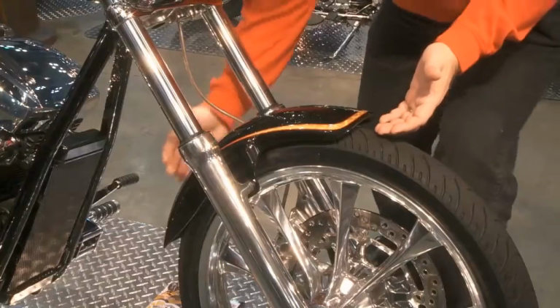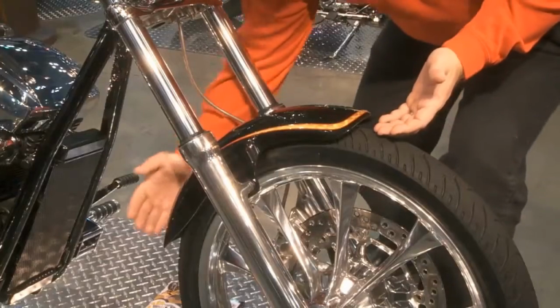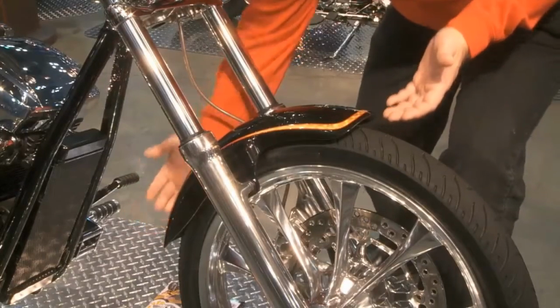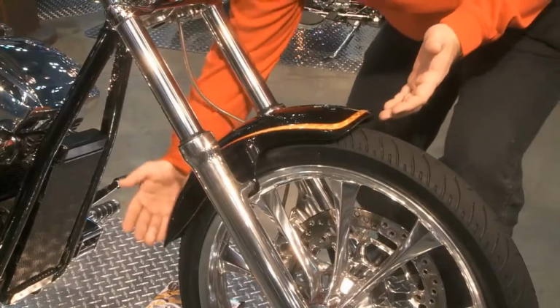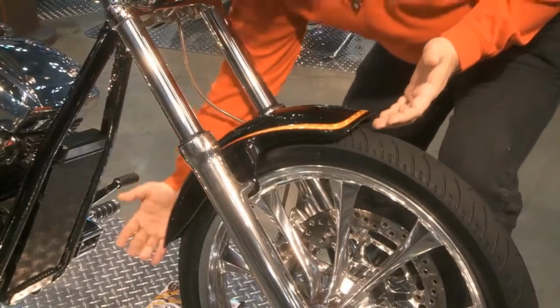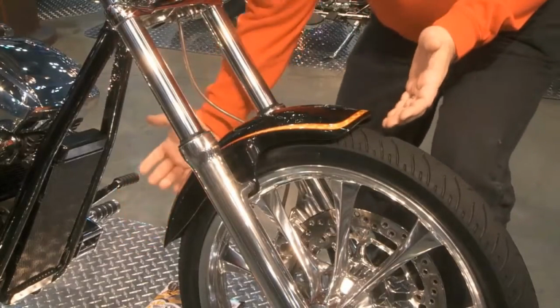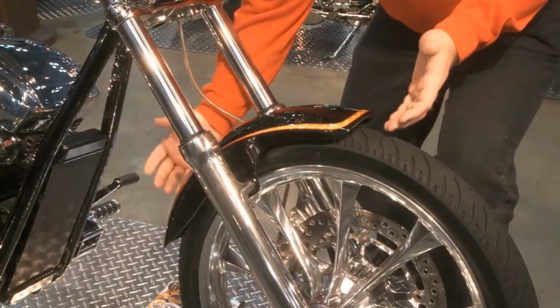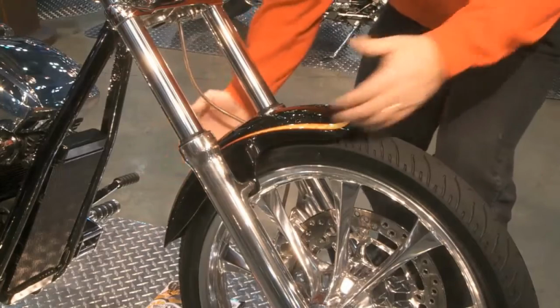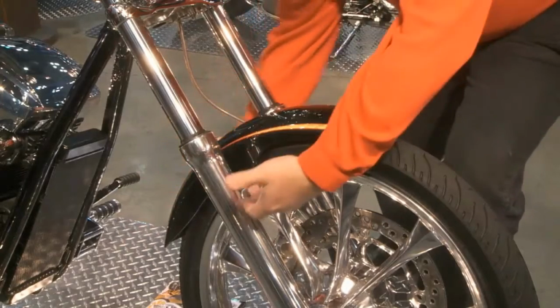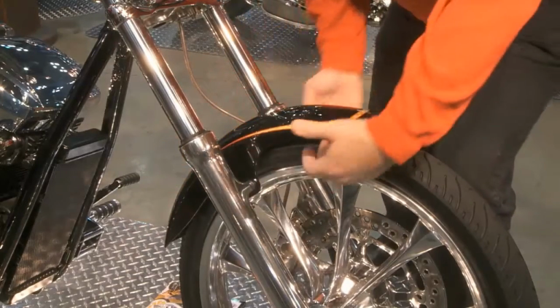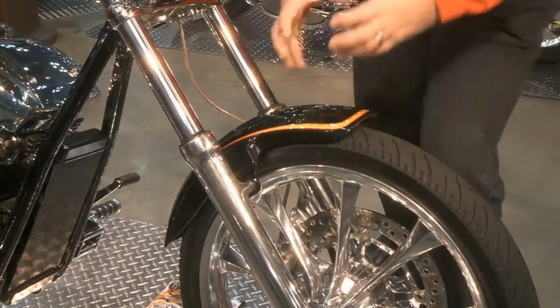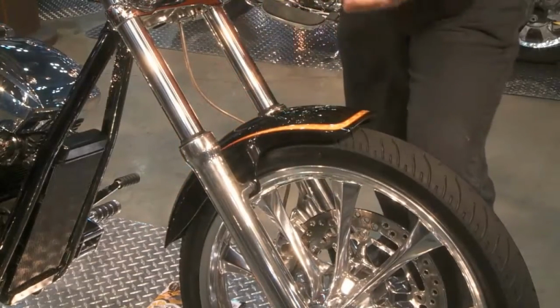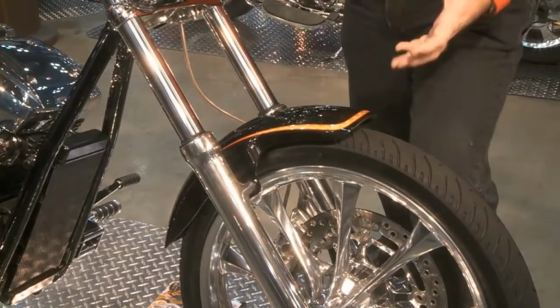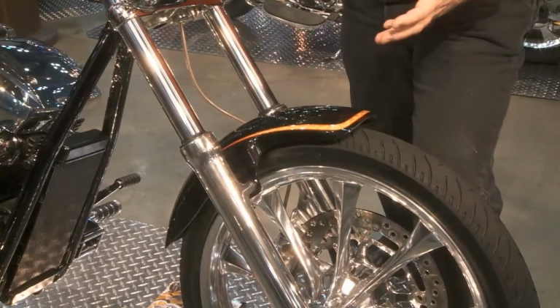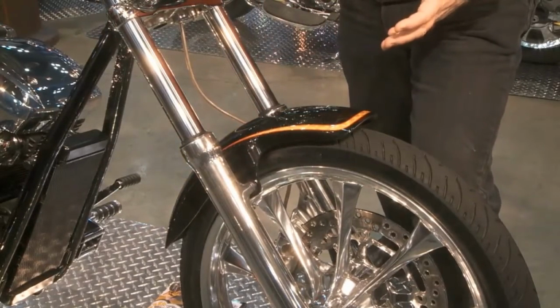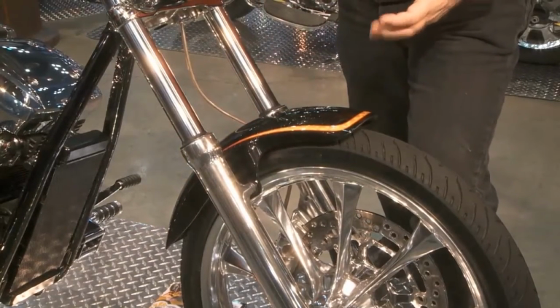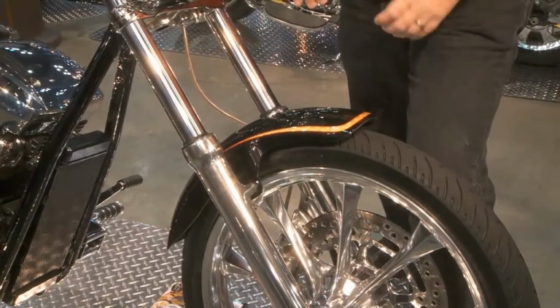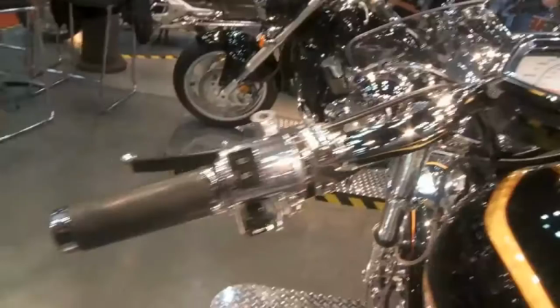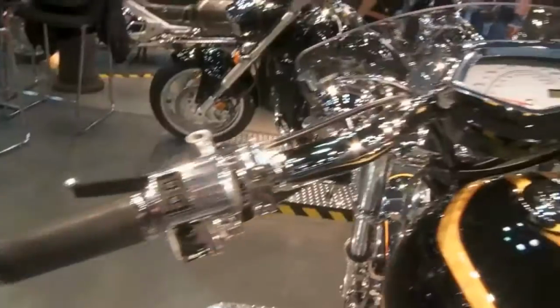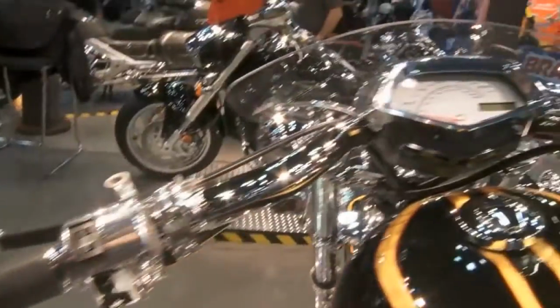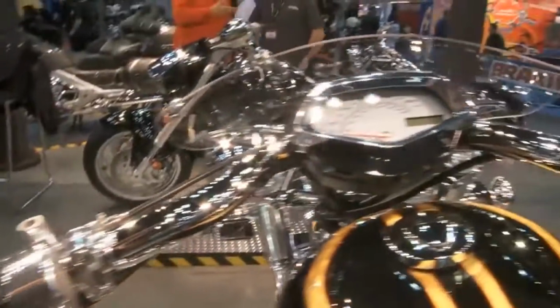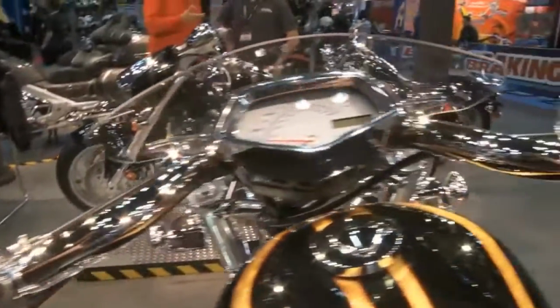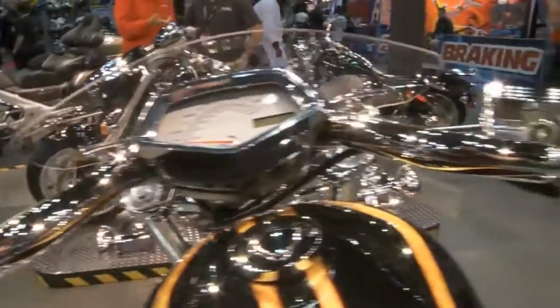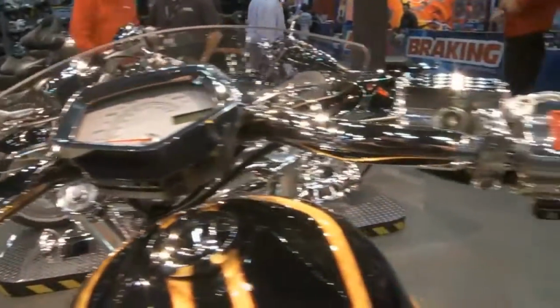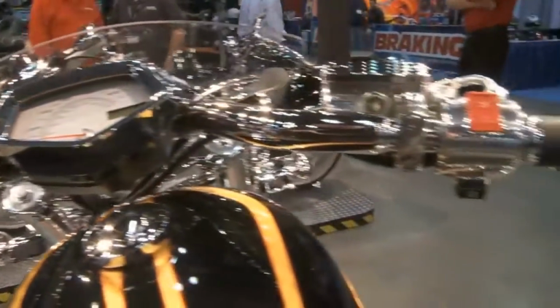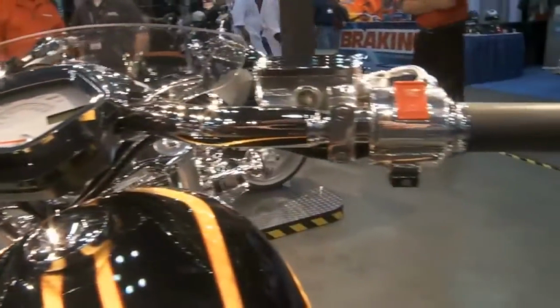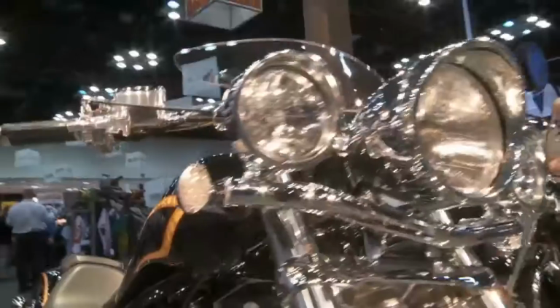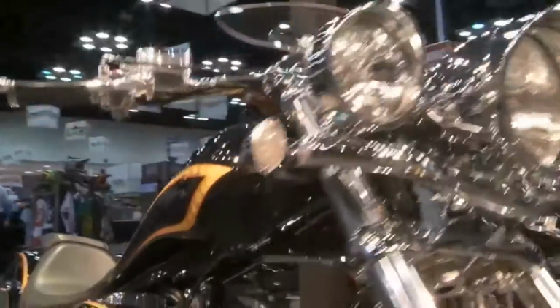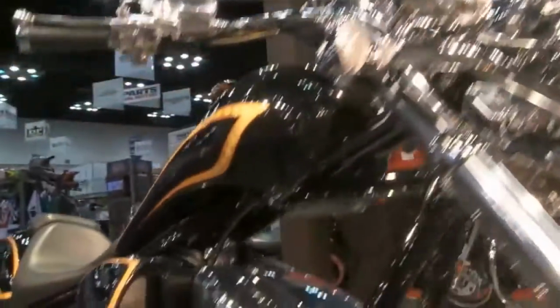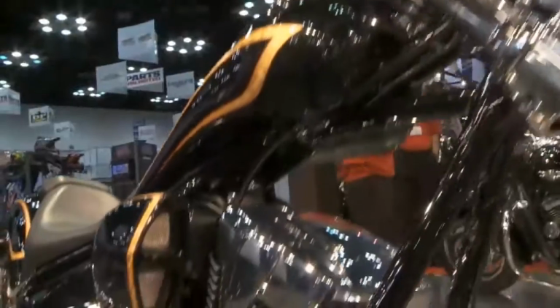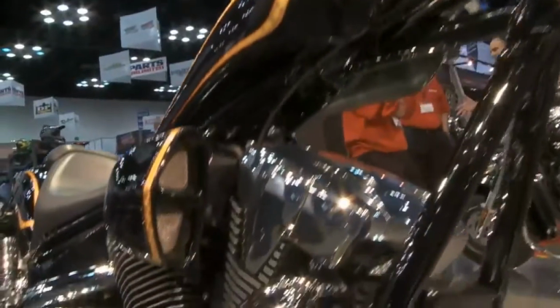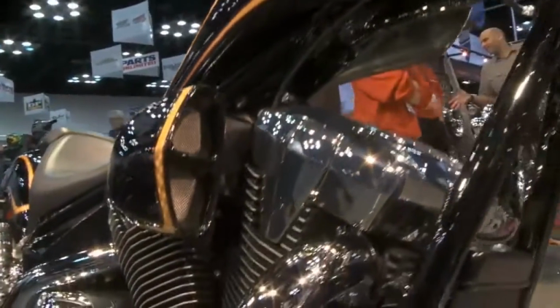We've also trimmed the fenders. The stock fenders on the Fury are beautiful, but they're really long, so by trimming the fenders it just tightens up the whole look of the motorcycle. So there's a lot of little details like that that help it so that the guy at home could build his own truly custom motorcycle.